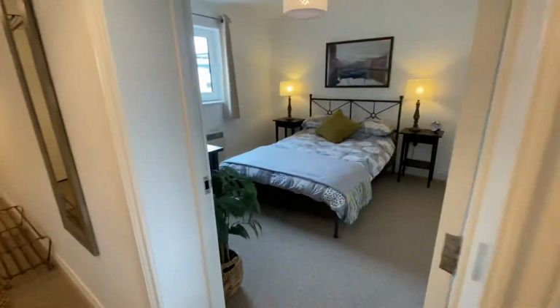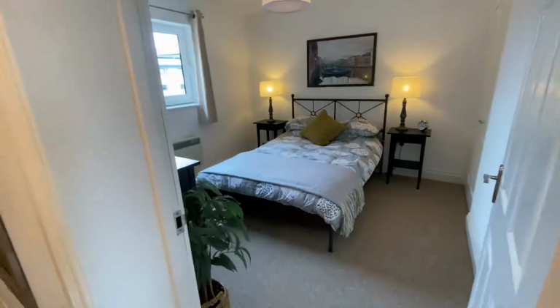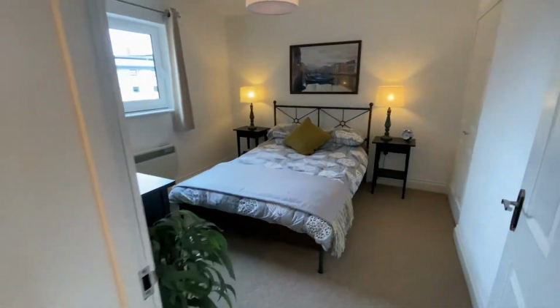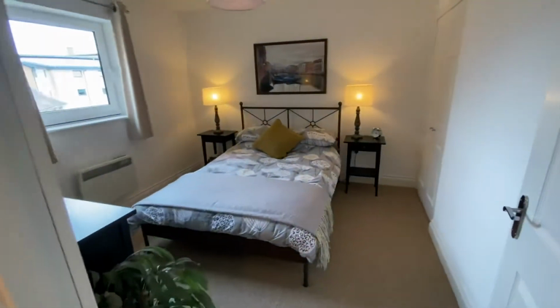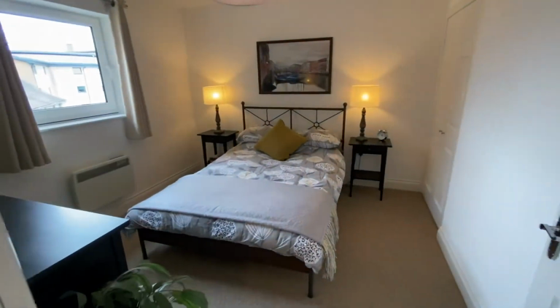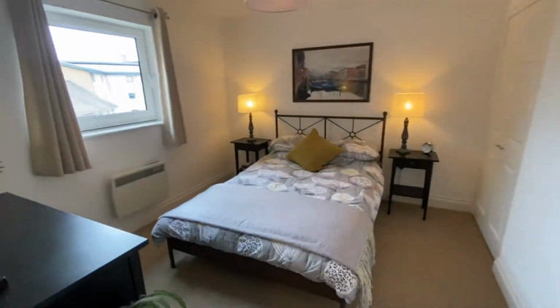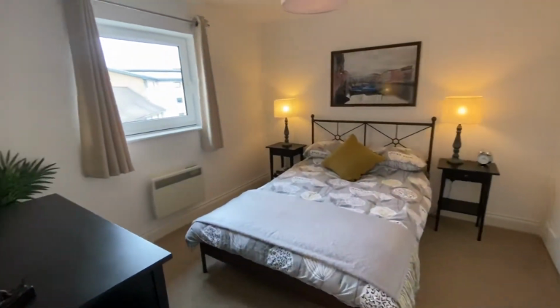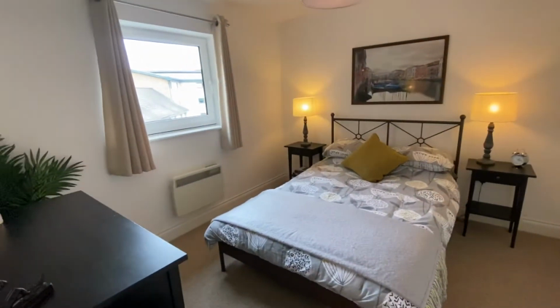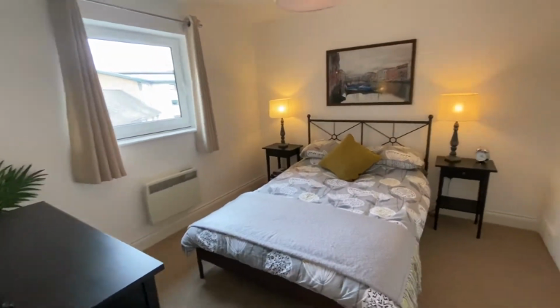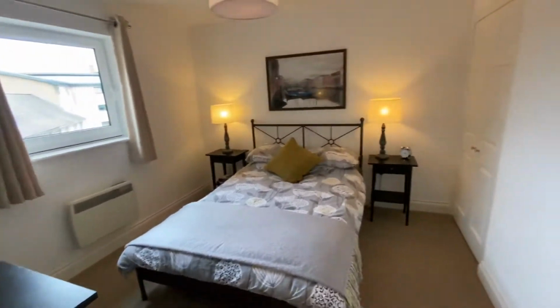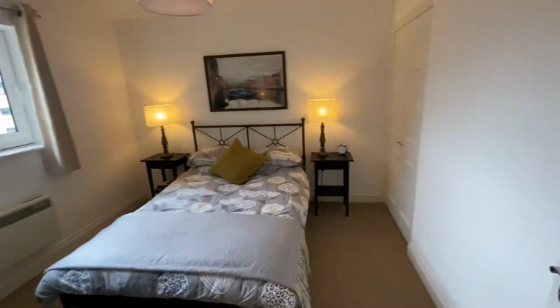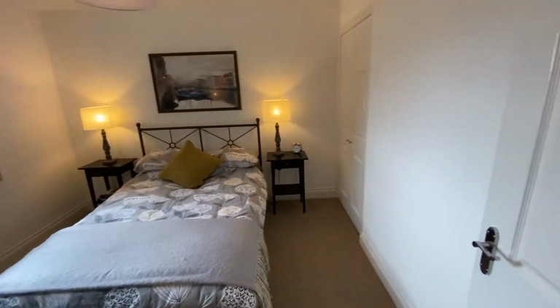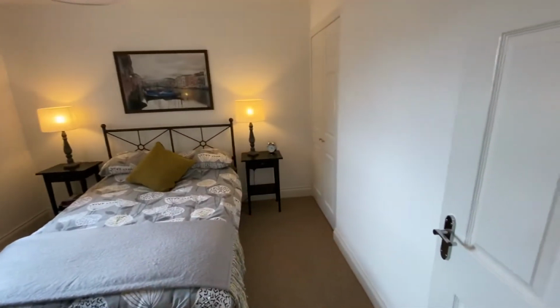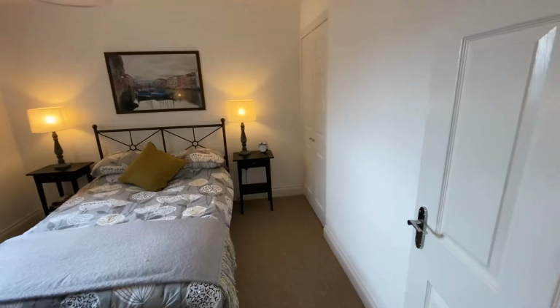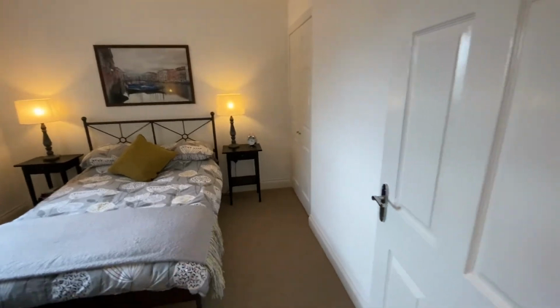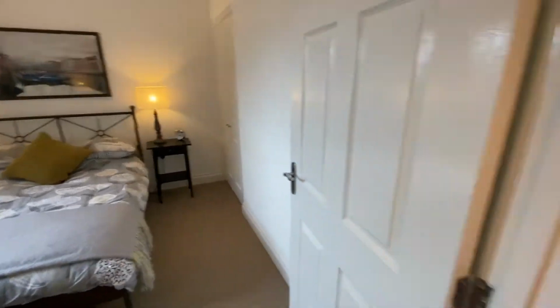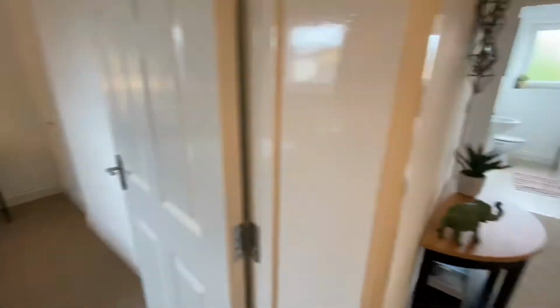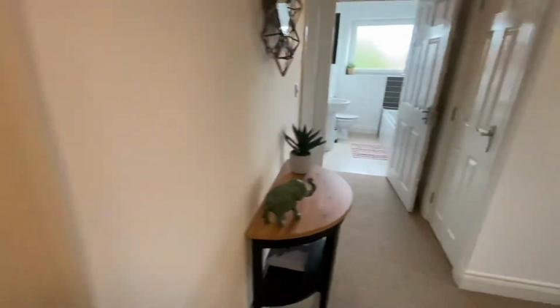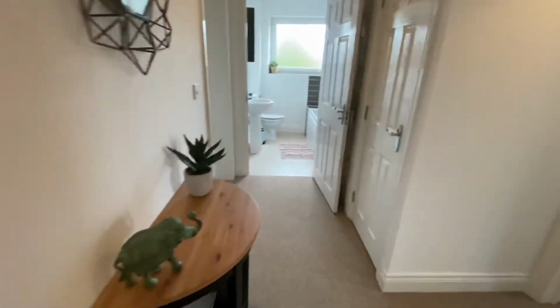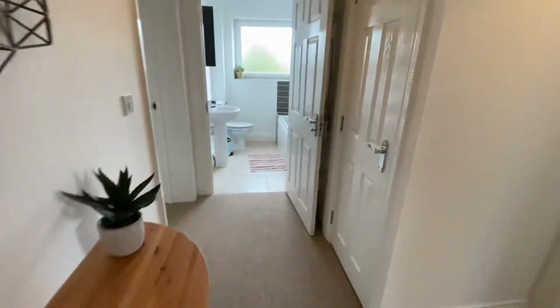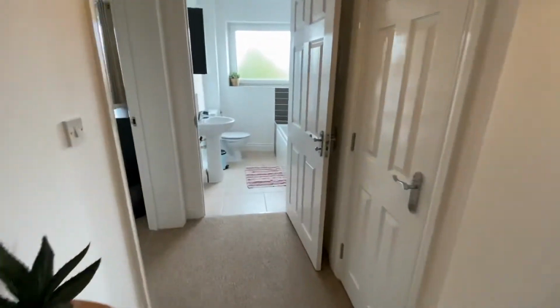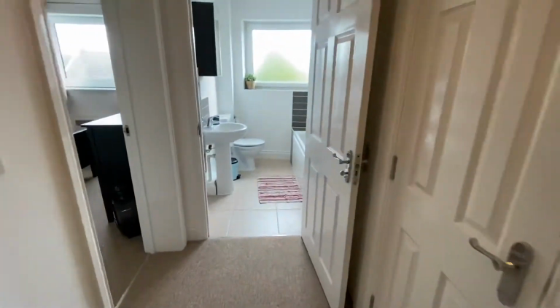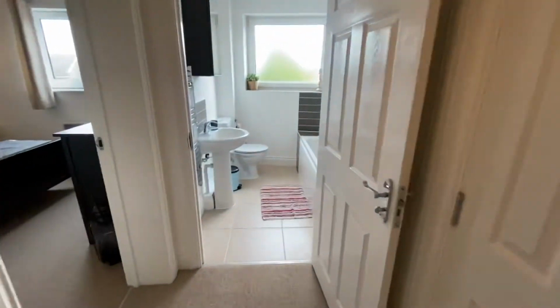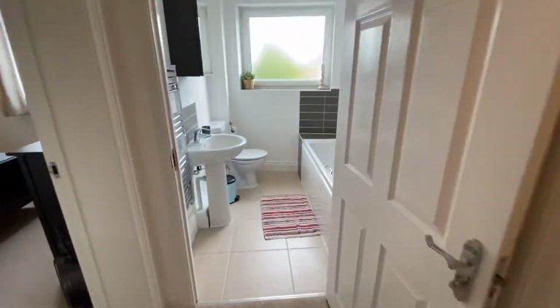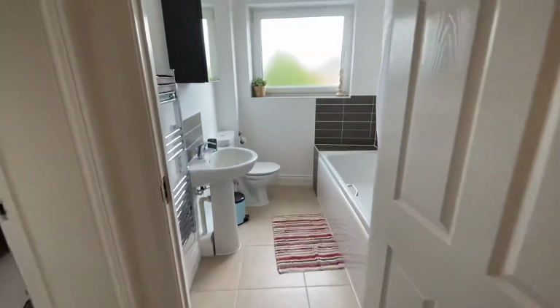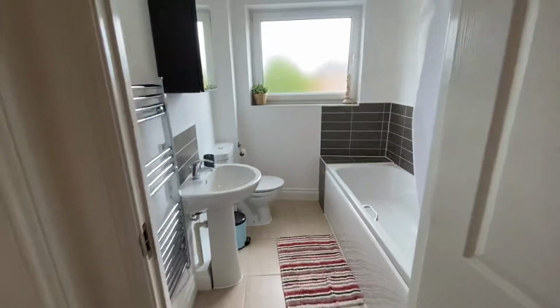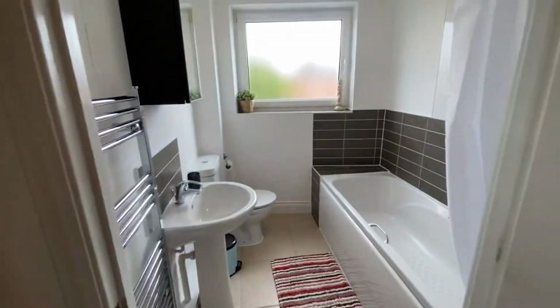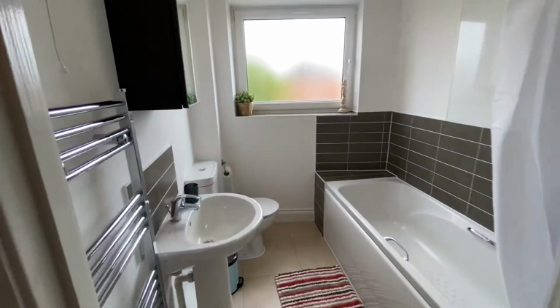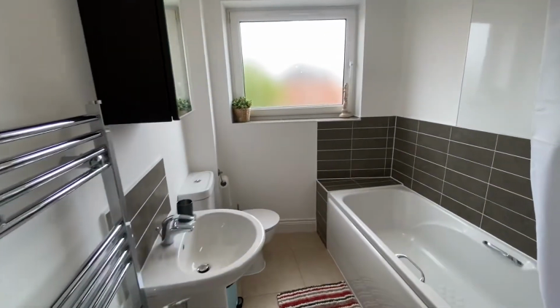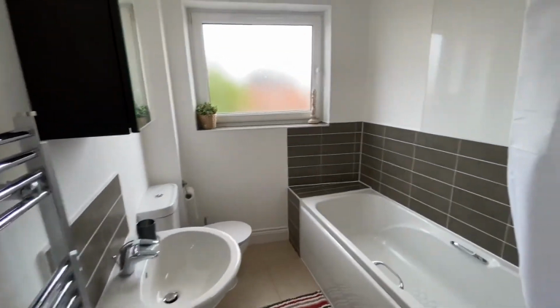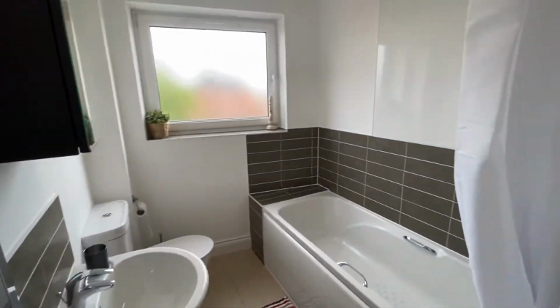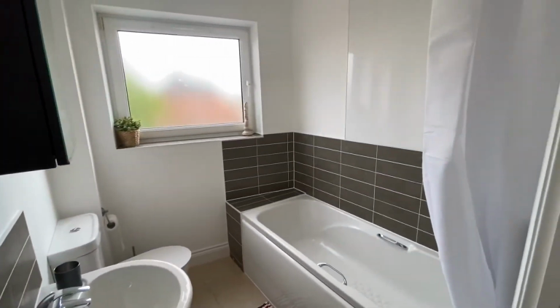Next door is a second double bedroom, again nicely furnished with a double built-in wardrobe. On this floor of the apartment there is also a bathroom with shower.